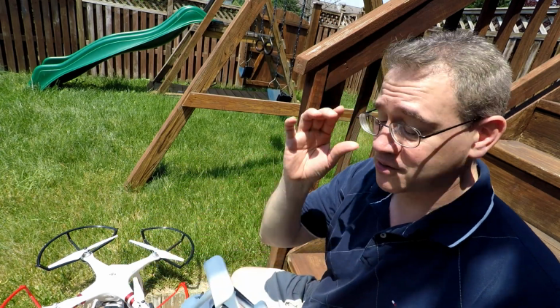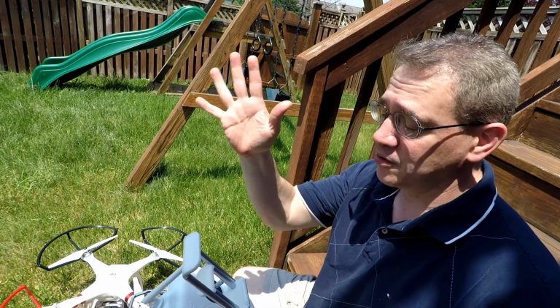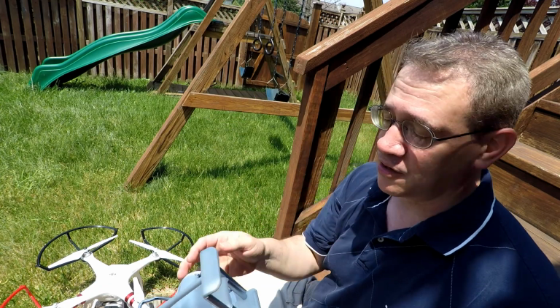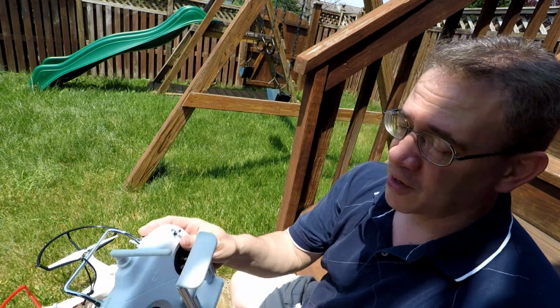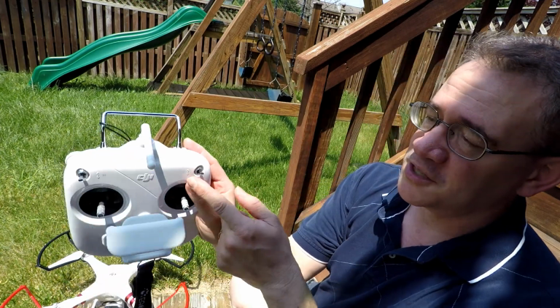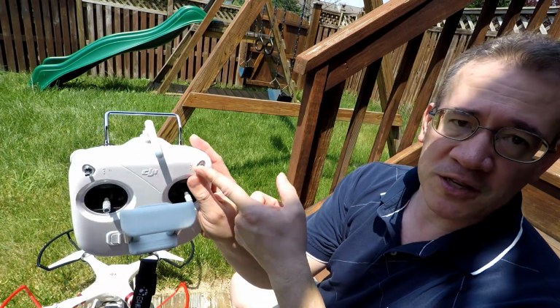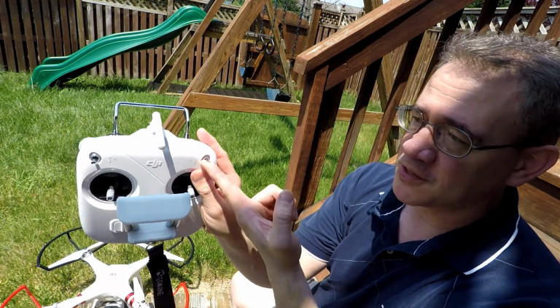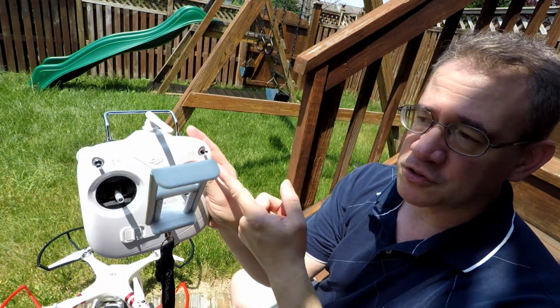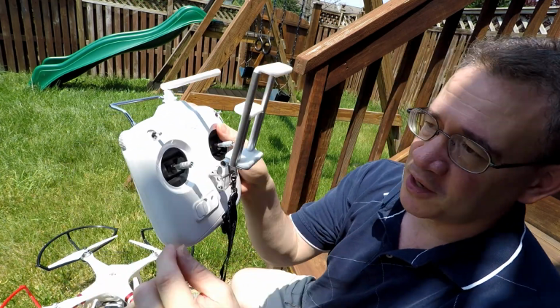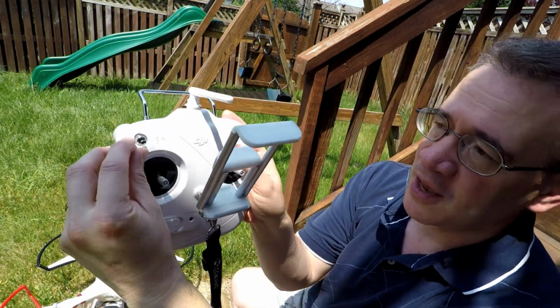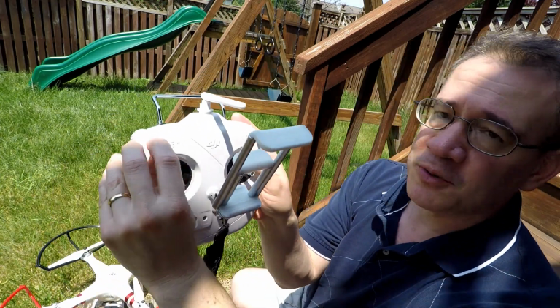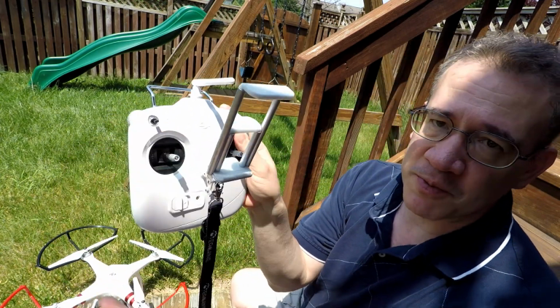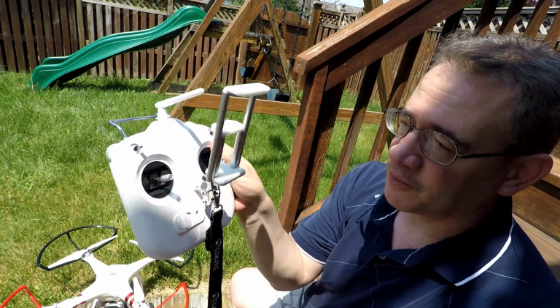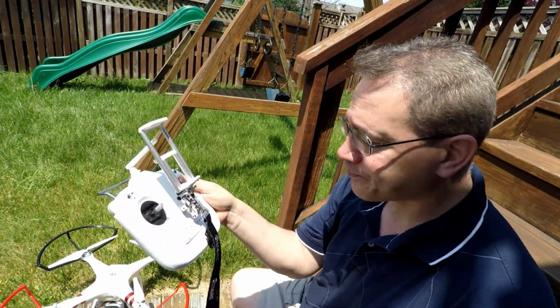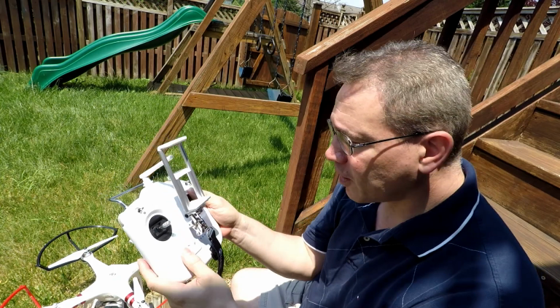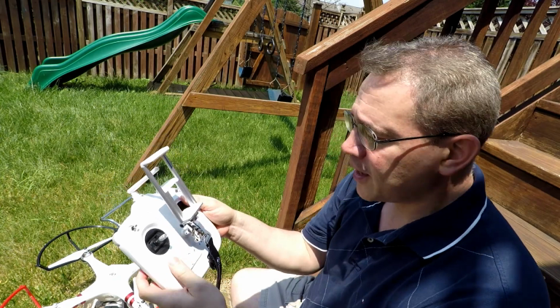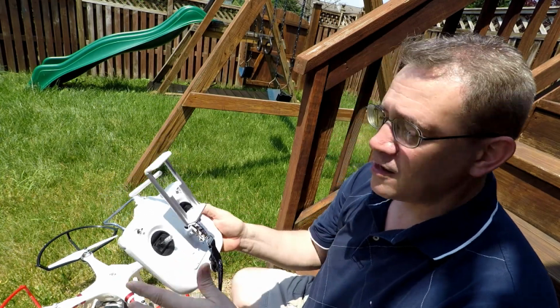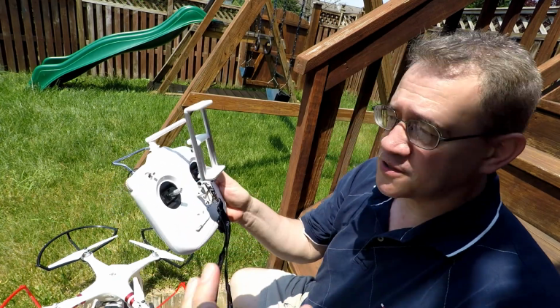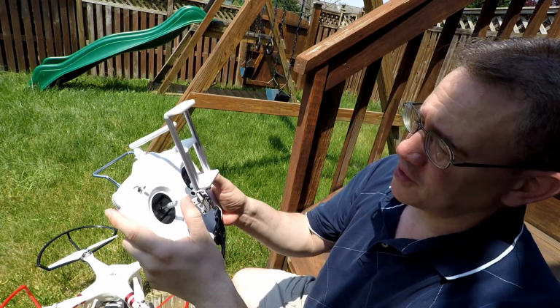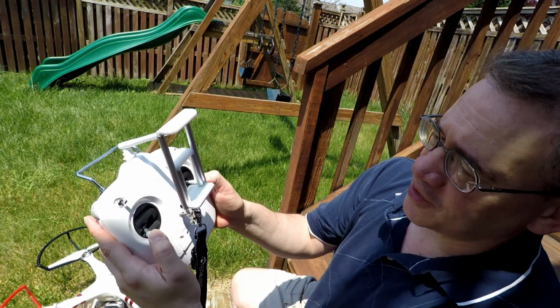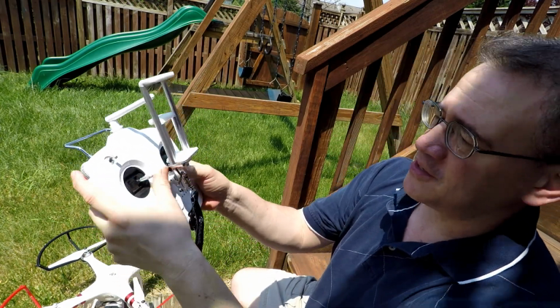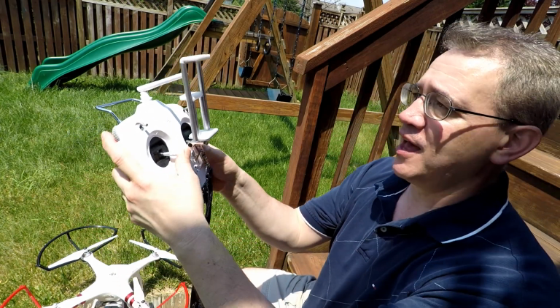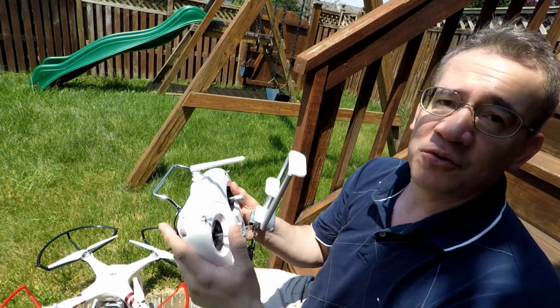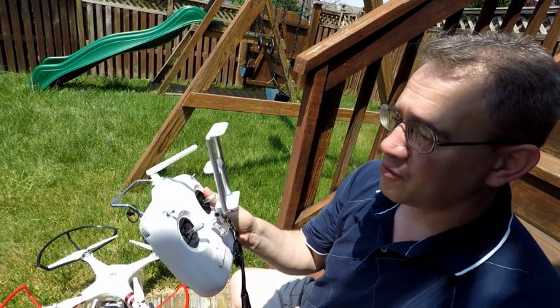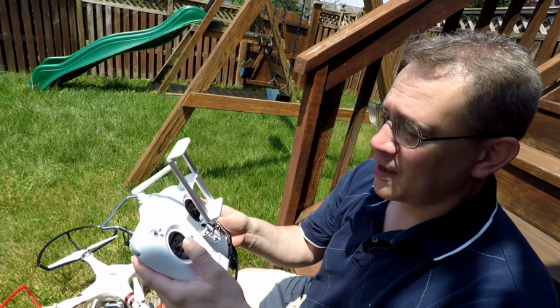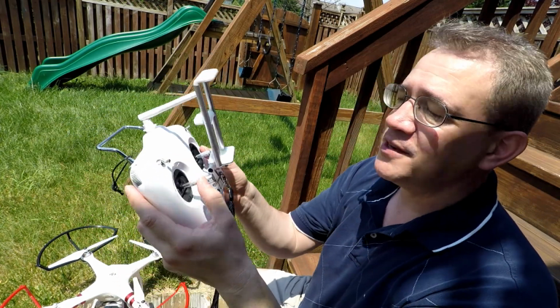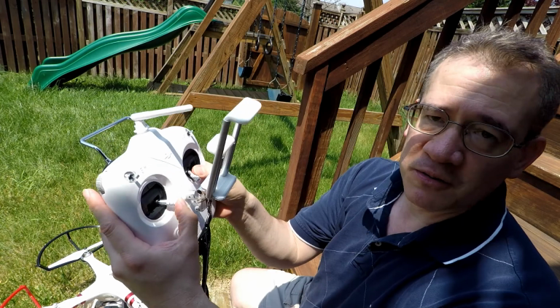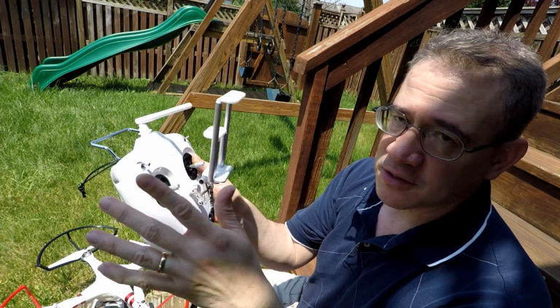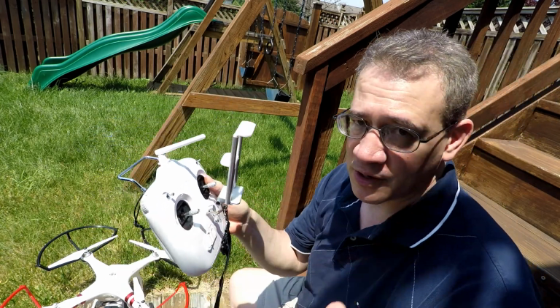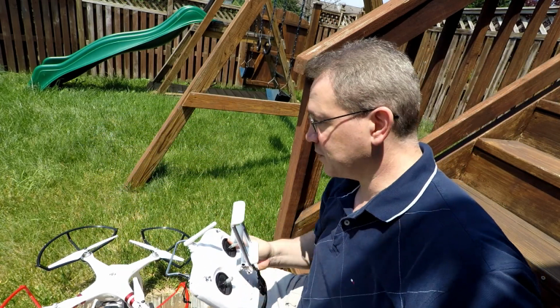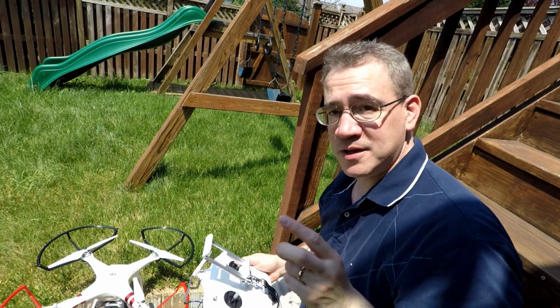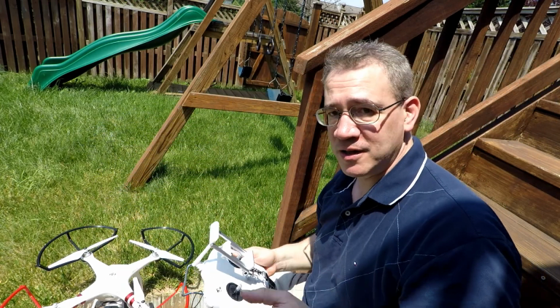I'm going to keep it simple. Here's all you need to know. Just keep this switch up — this controls your GPS. This one I just keep in the middle. You'll see all these videos tell you to do this or that, but I just start in the middle. Ready? Here we go. Counting now.